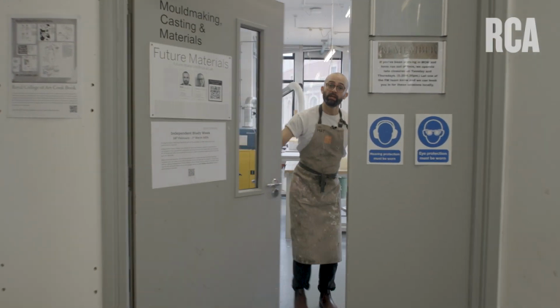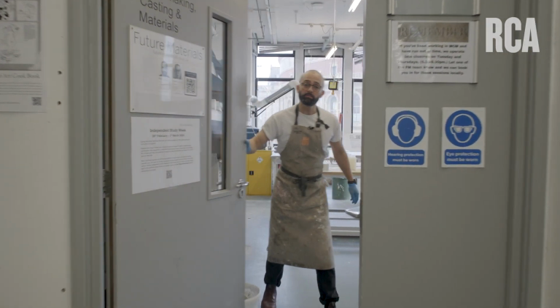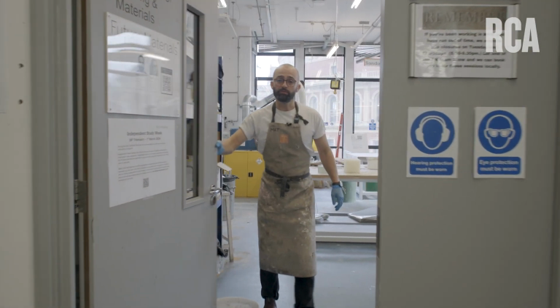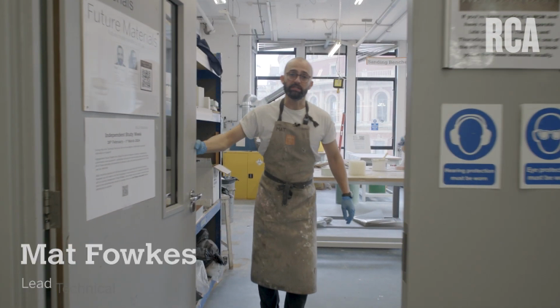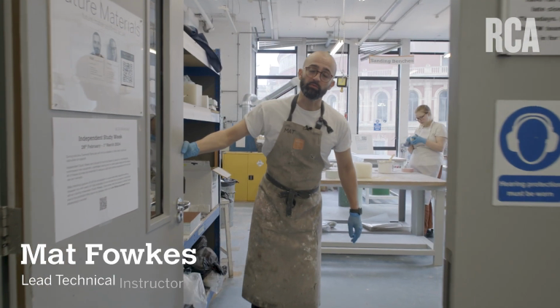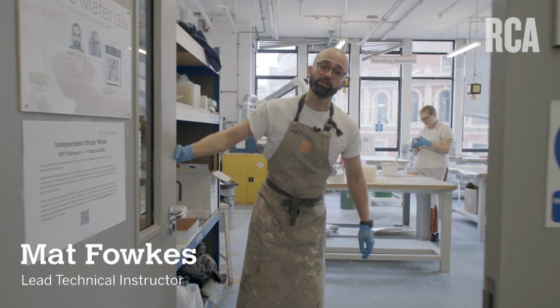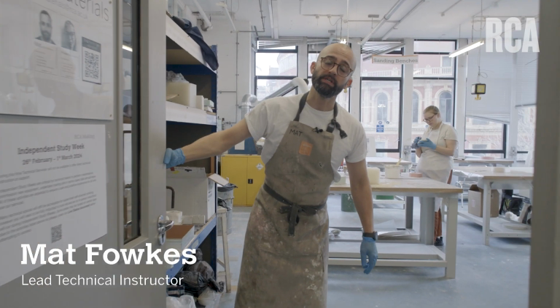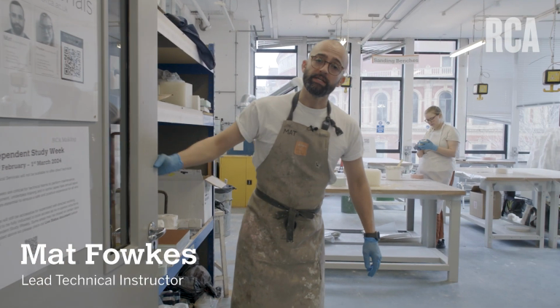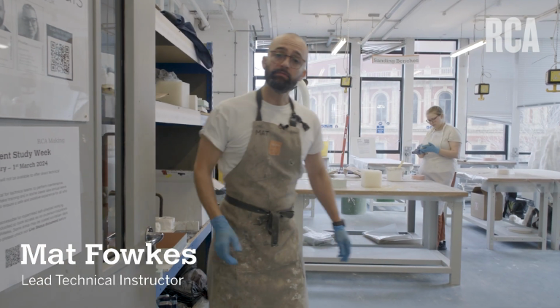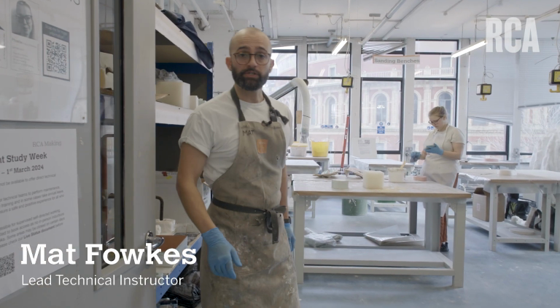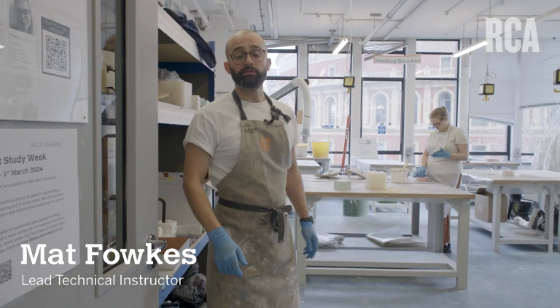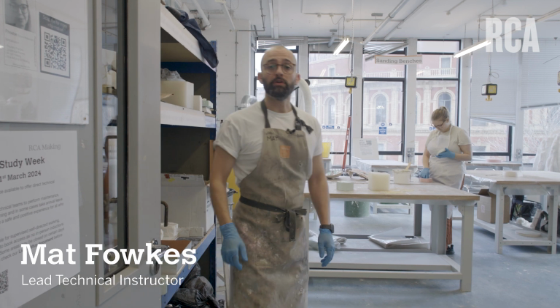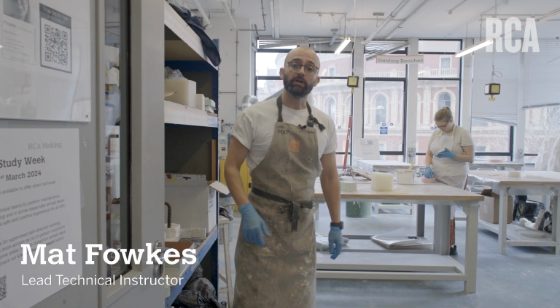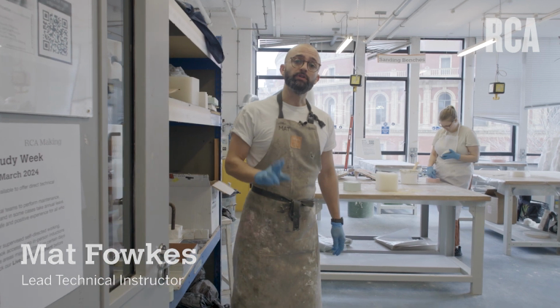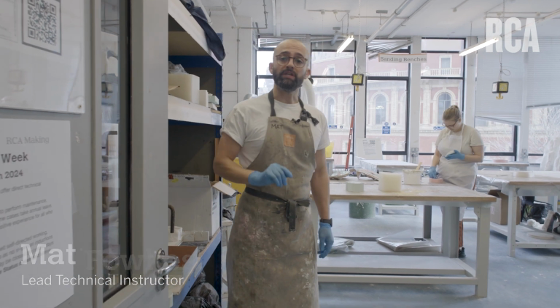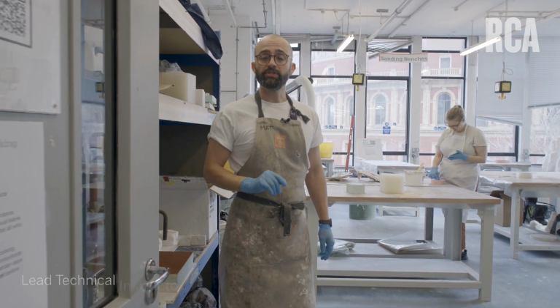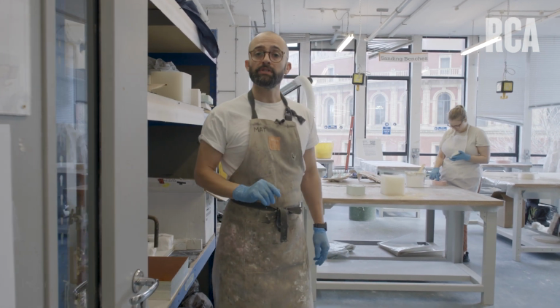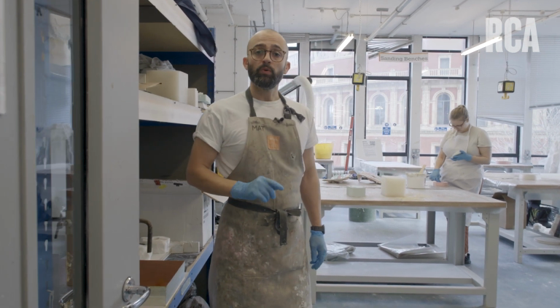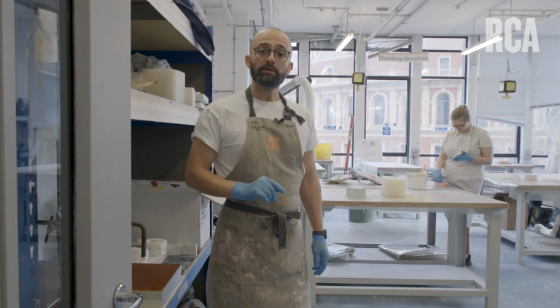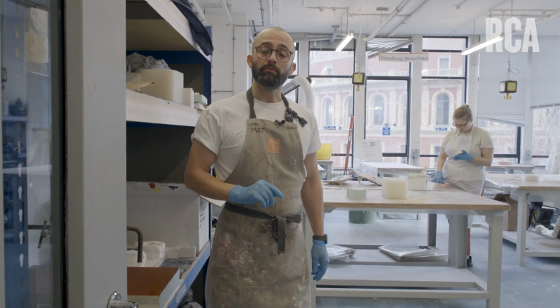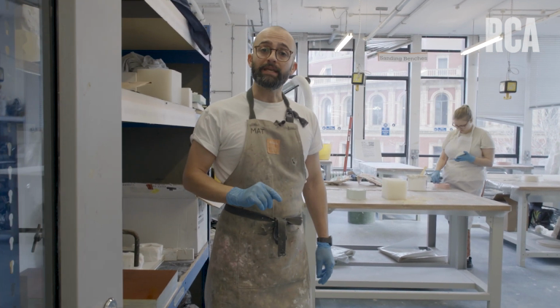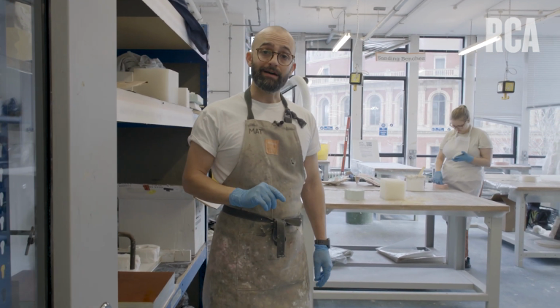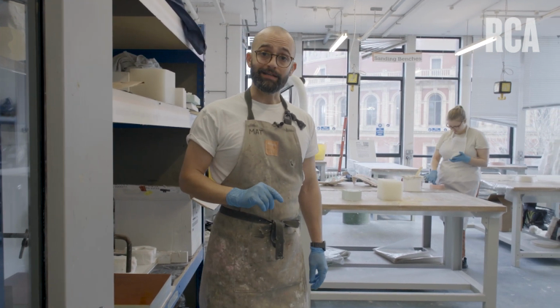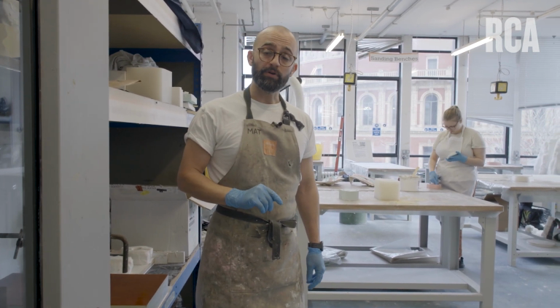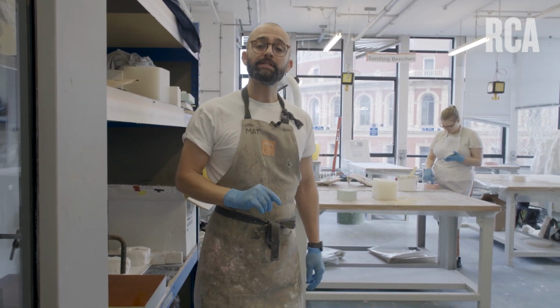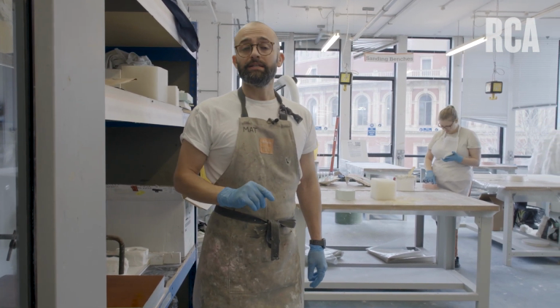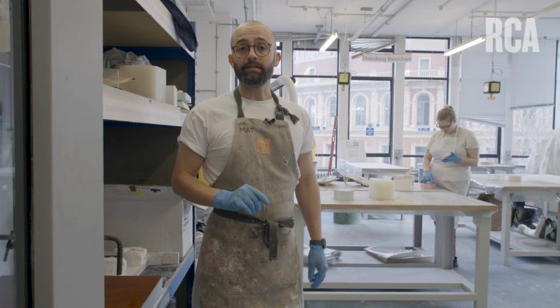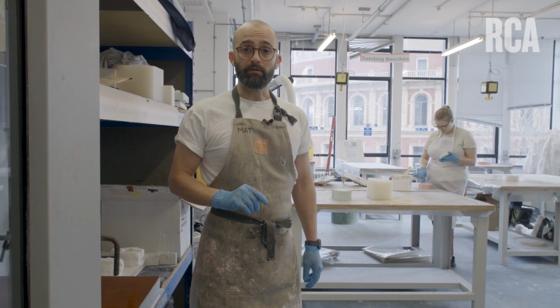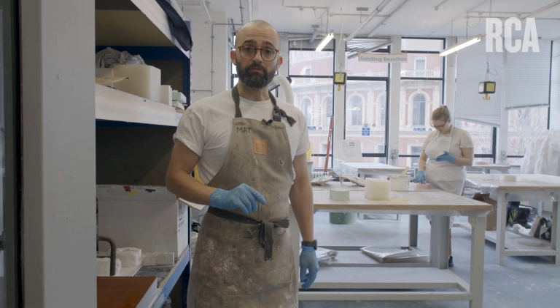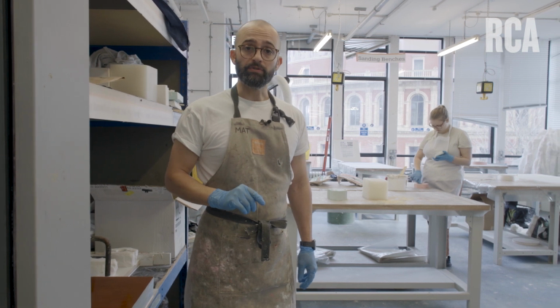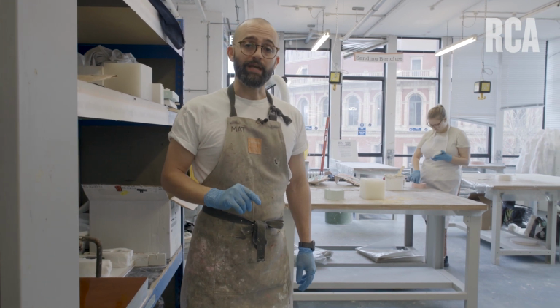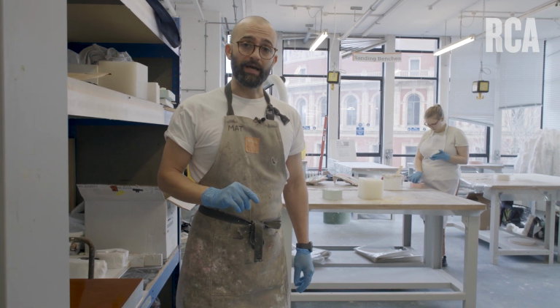Welcome to the Future Materials Workshop, a set of workshops at the Royal College of Art with two distinct provisions: one for mouldmaking, casting and composites, the other our bio resource, natural matter.